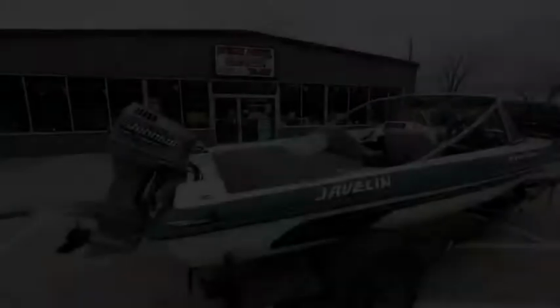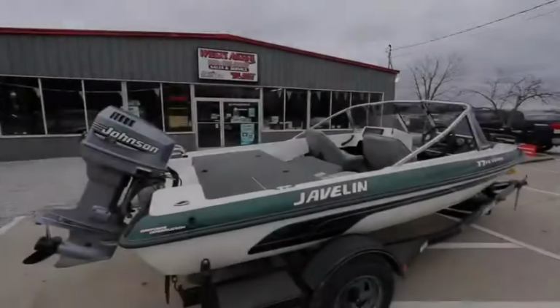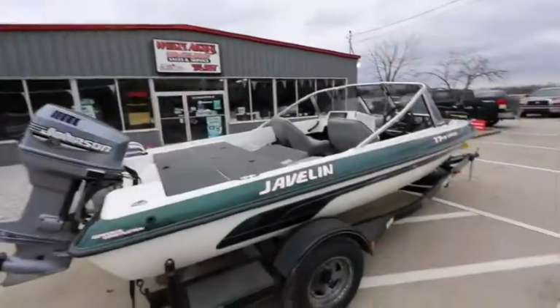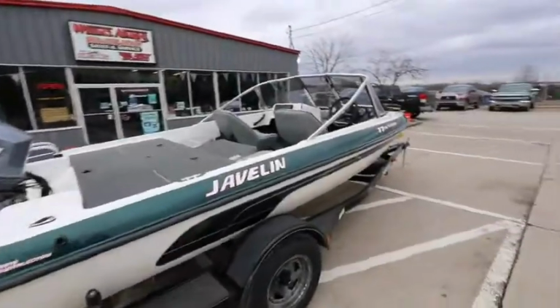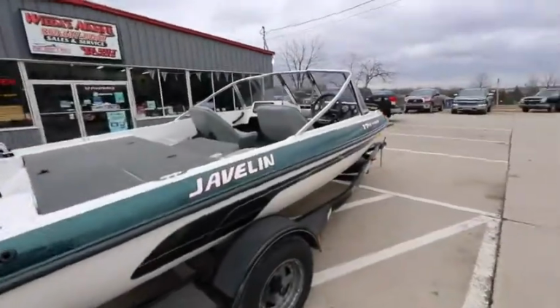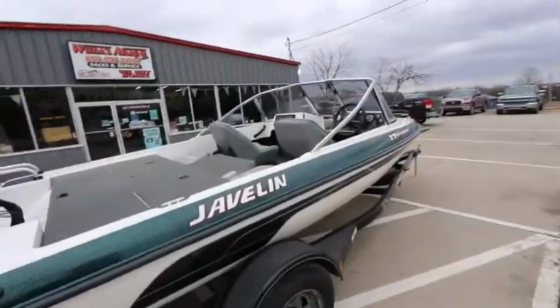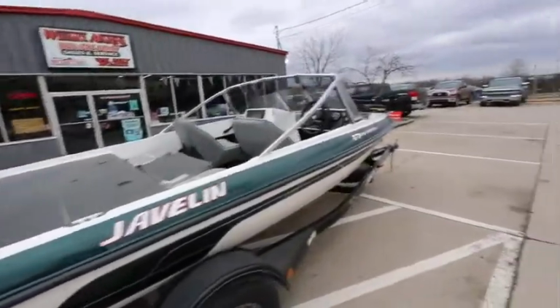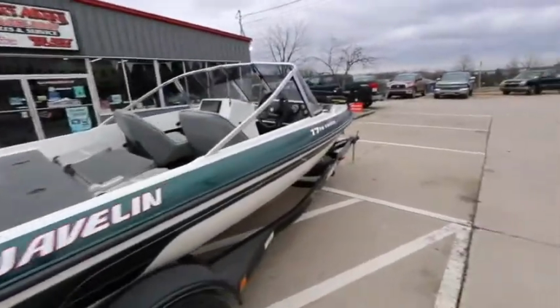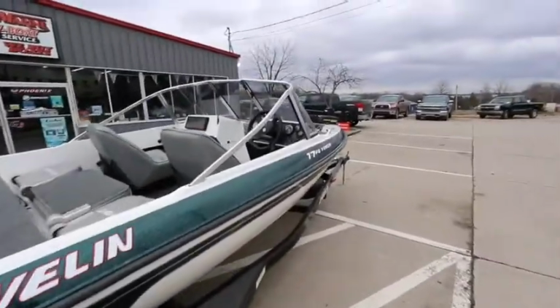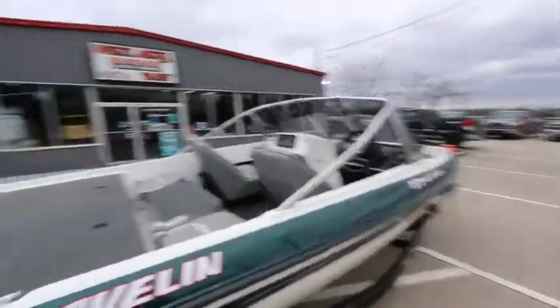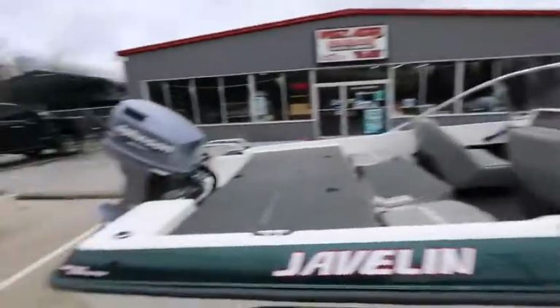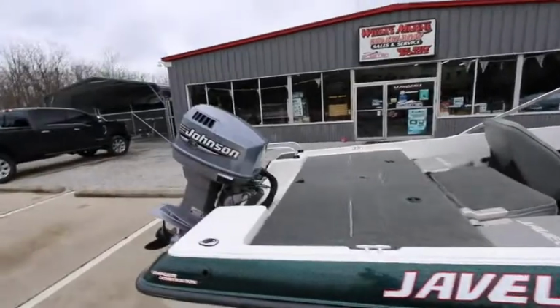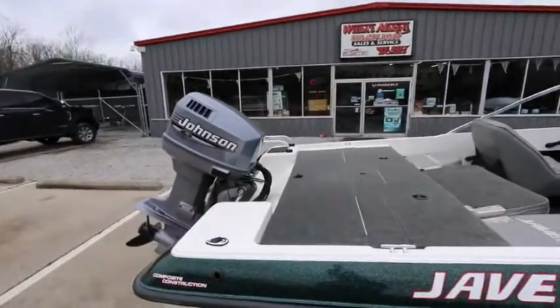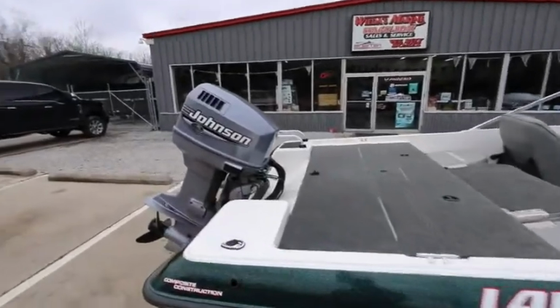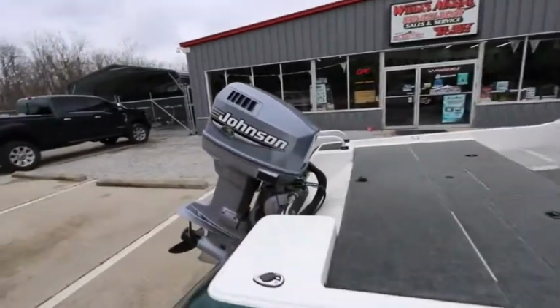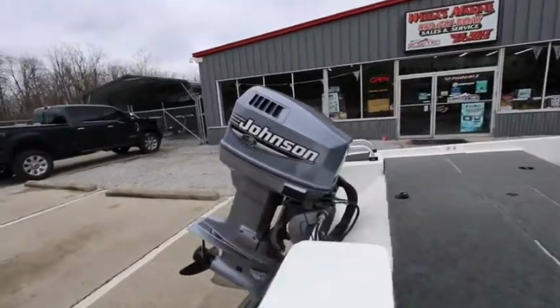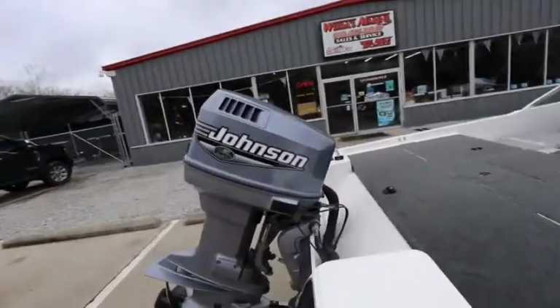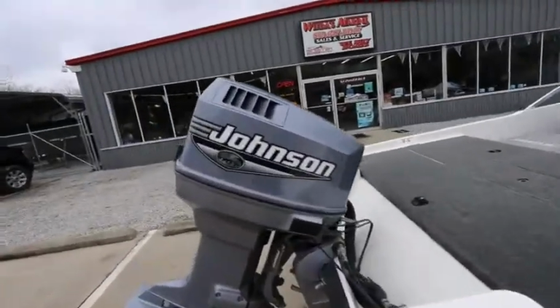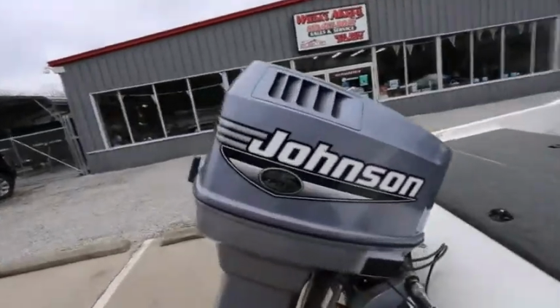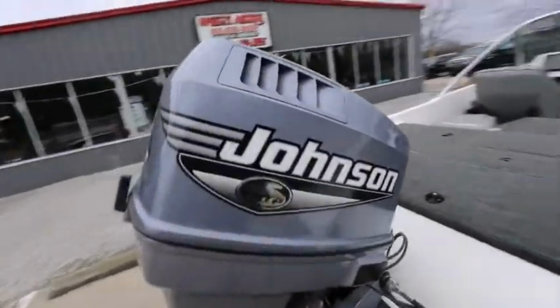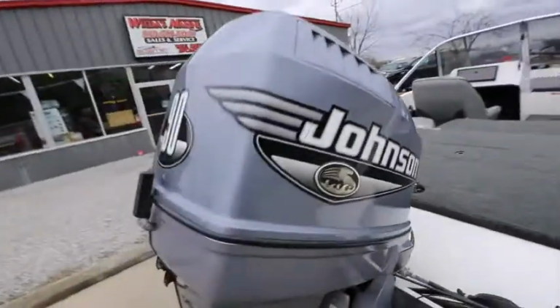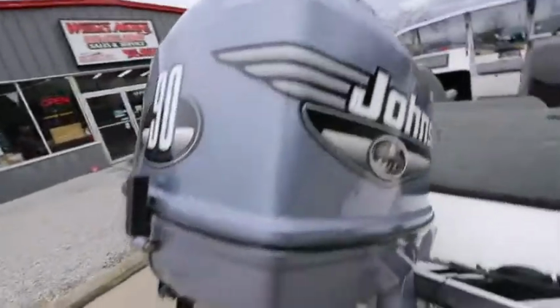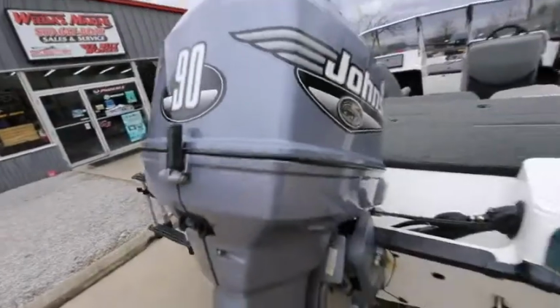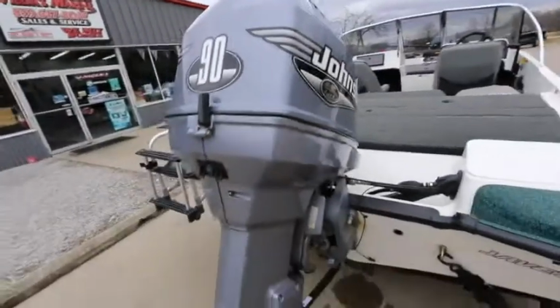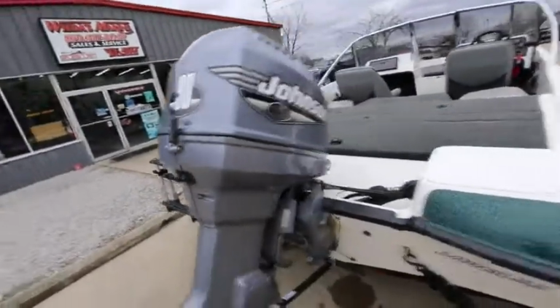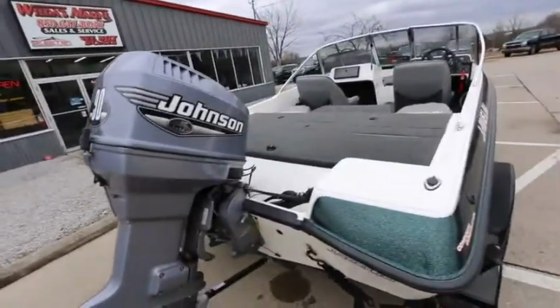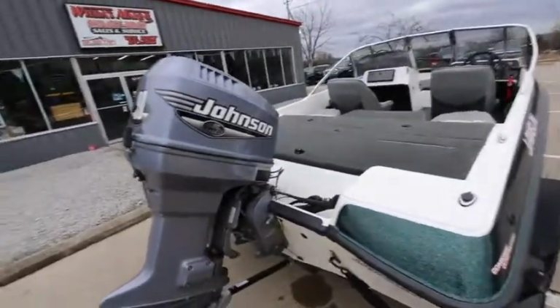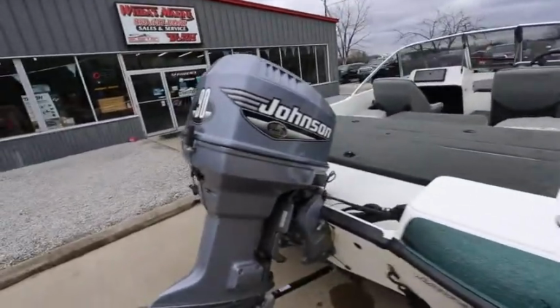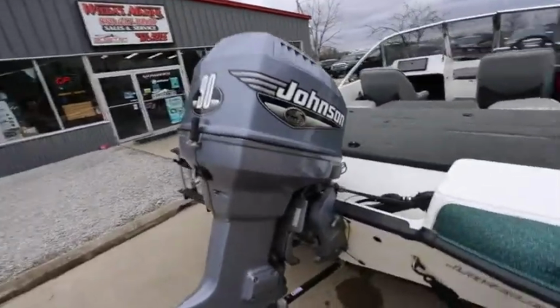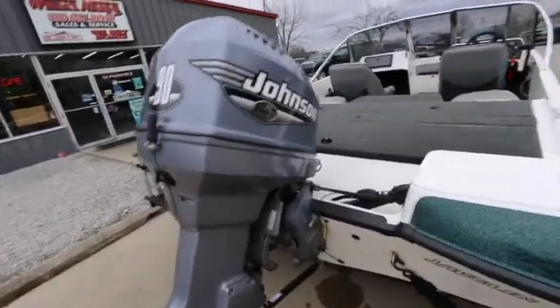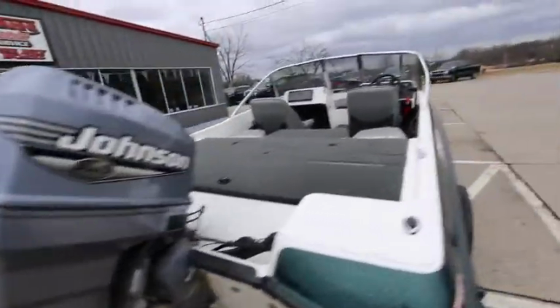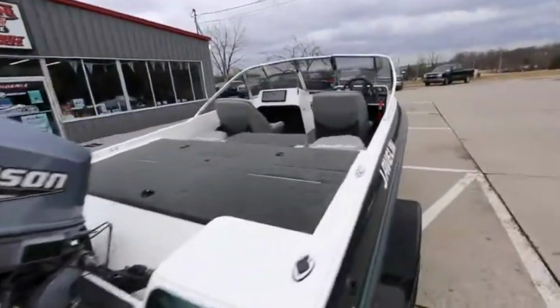How's it going everyone? Looking at this Javelin 17FS Venom Fishing Ski today. I'm just going to go ahead and give you a quick overview on this boat. Starting from the back, you've got a Johnson 90 horsepower Seahorse motor on the back — very strong motor for its year.